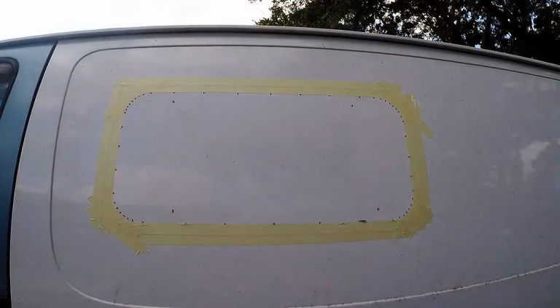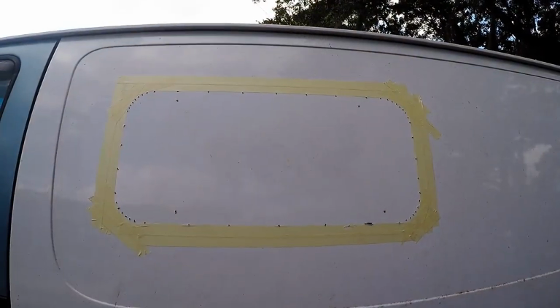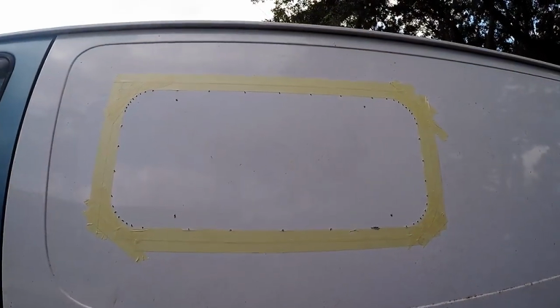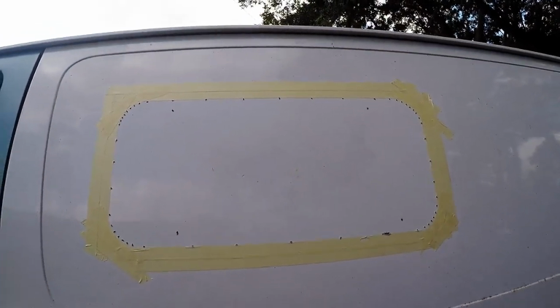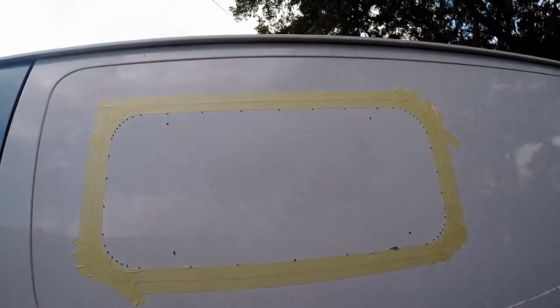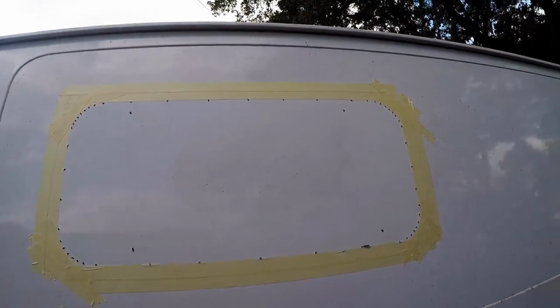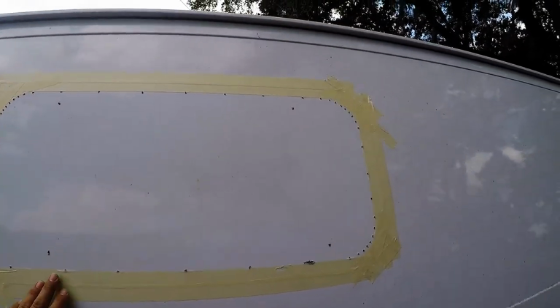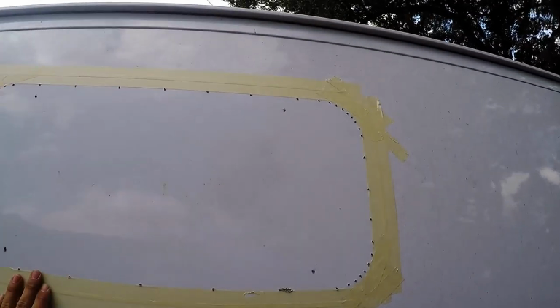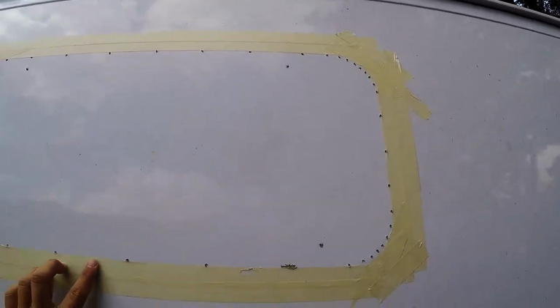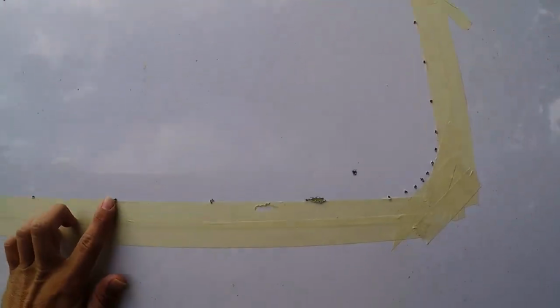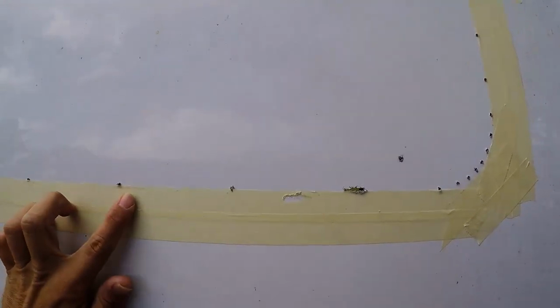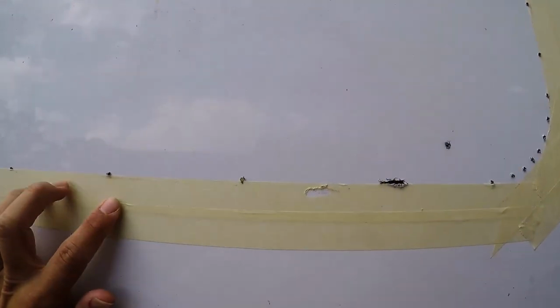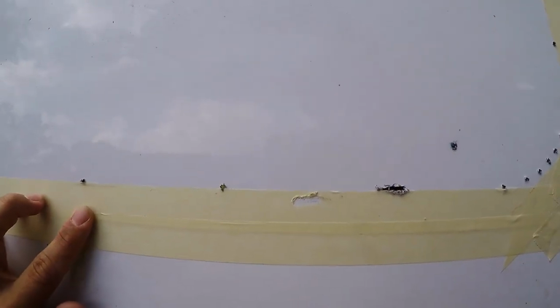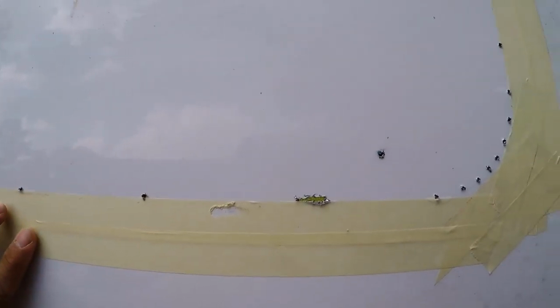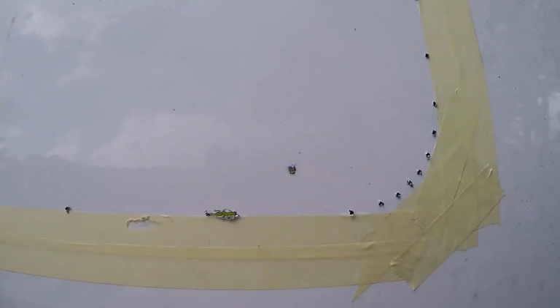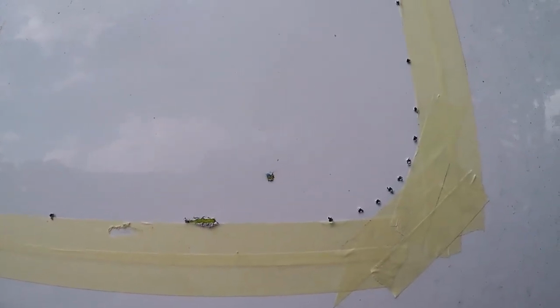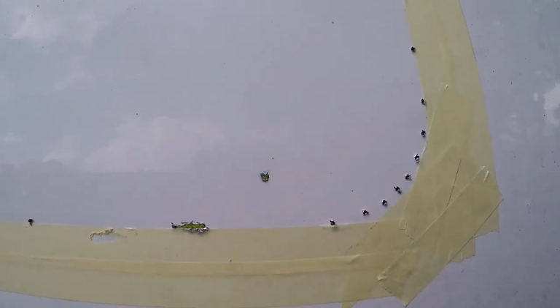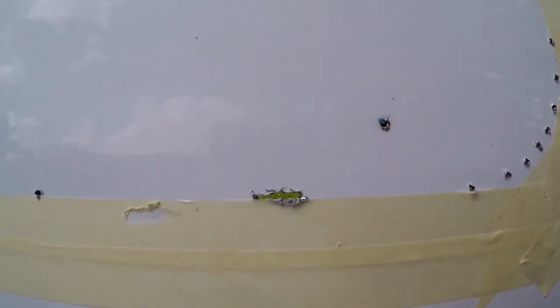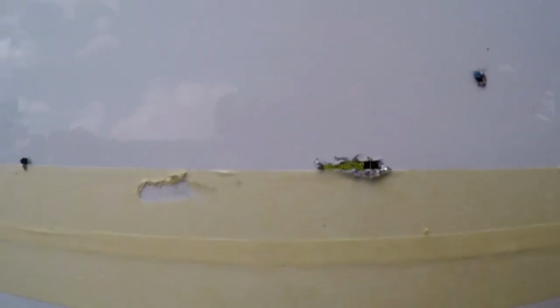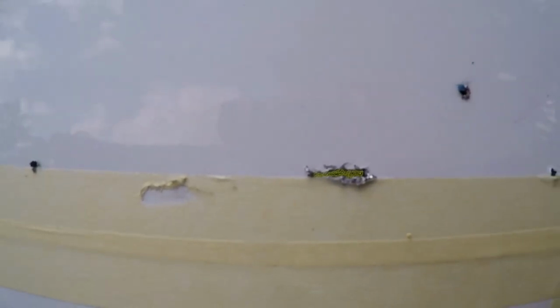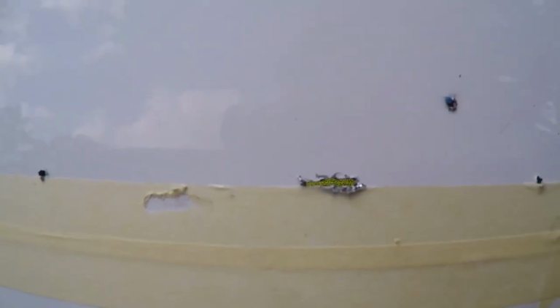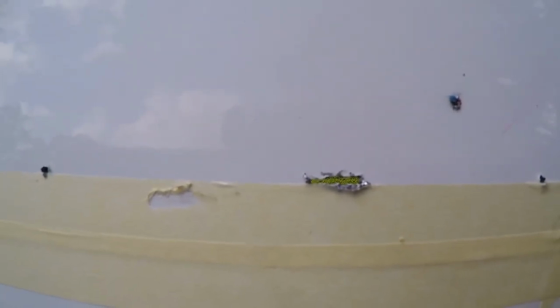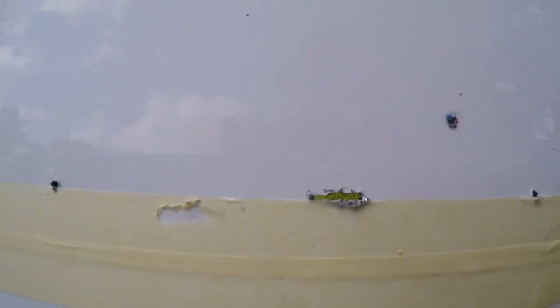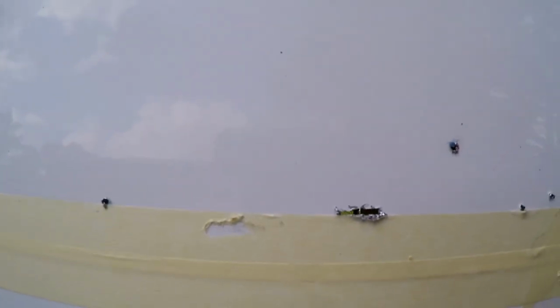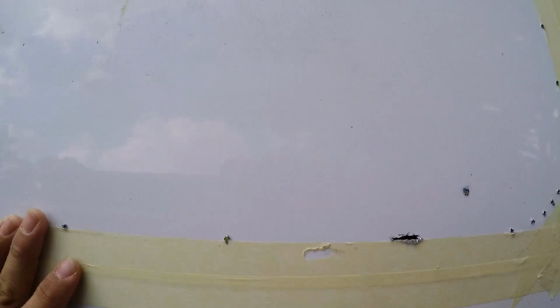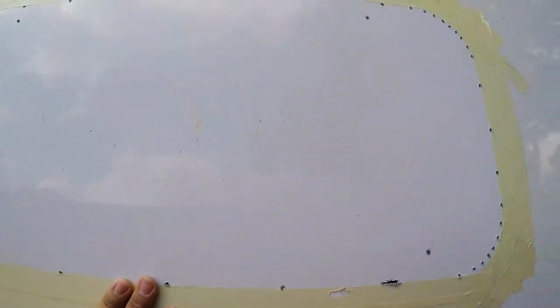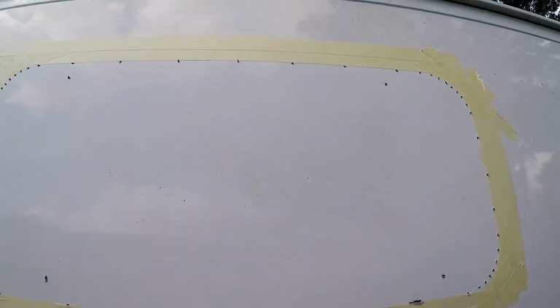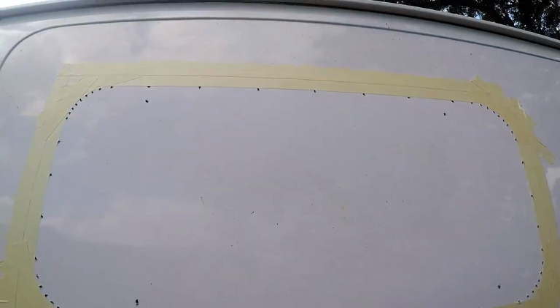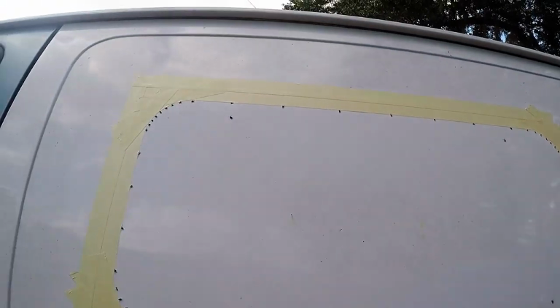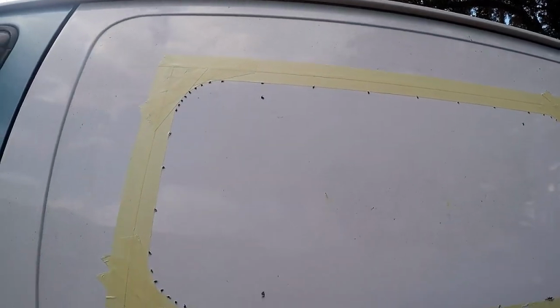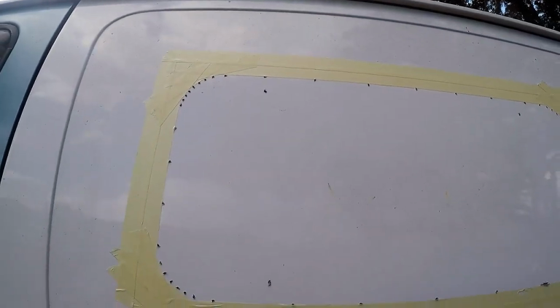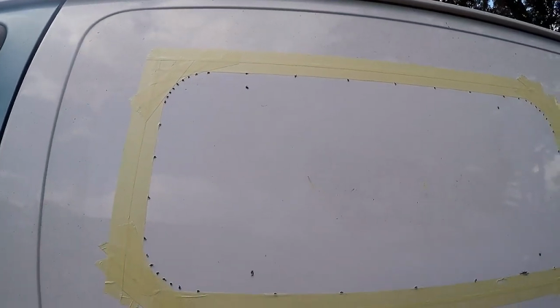I've got the outline made and everything's taped off — I'll use that as my guide to keep from chipping up the van. I've got my starting holes drilled so I can put the blade in, and we'll go ahead and cut it out.